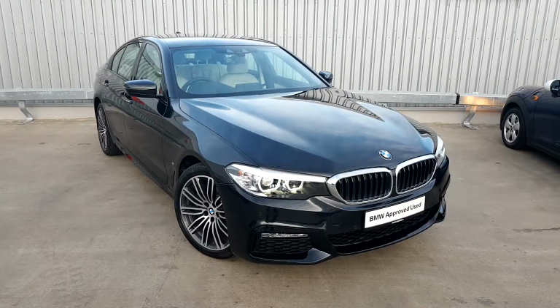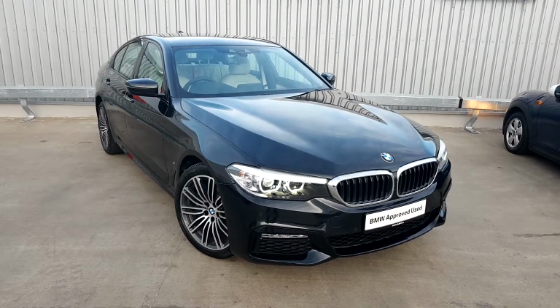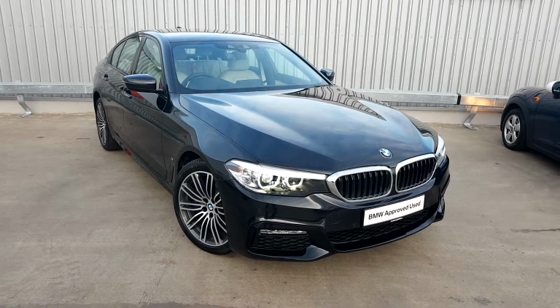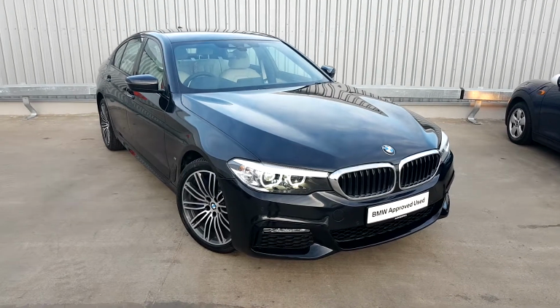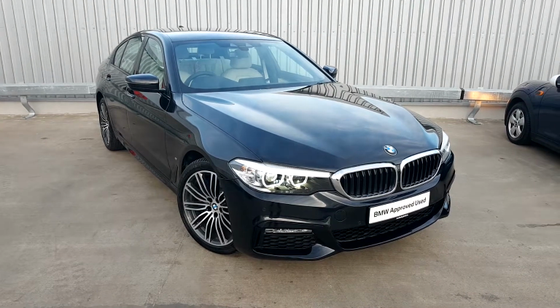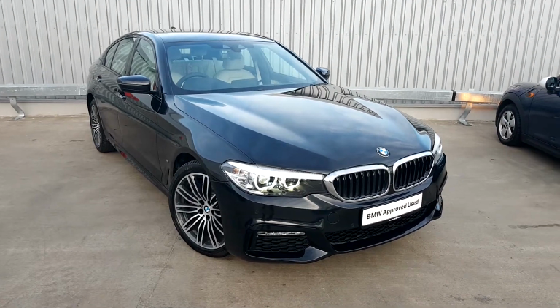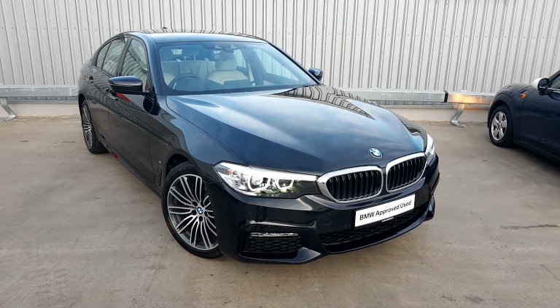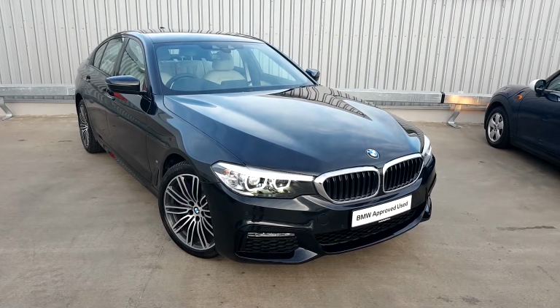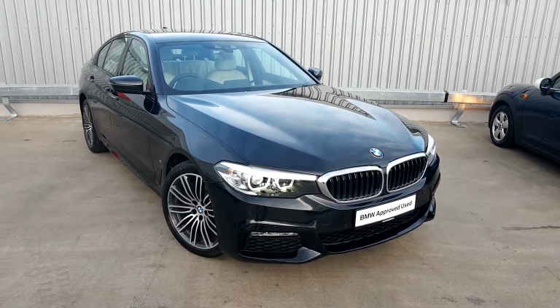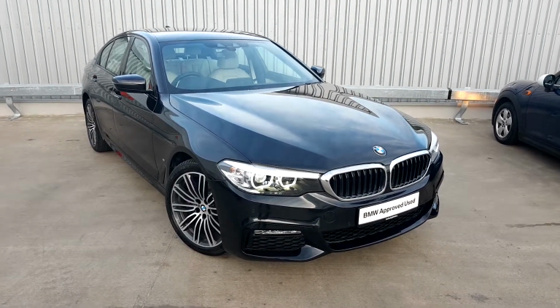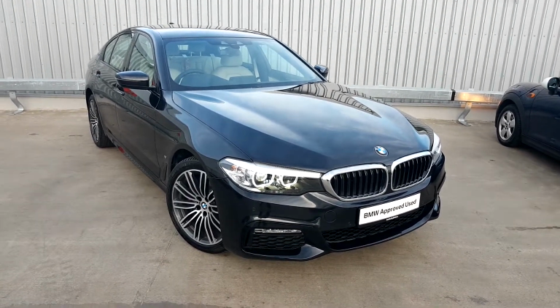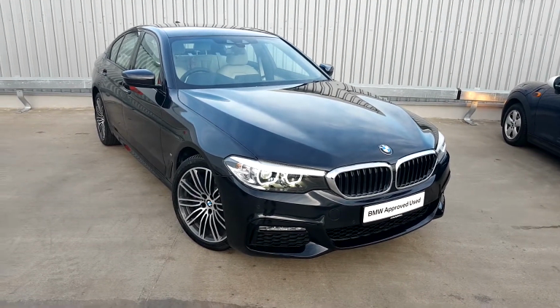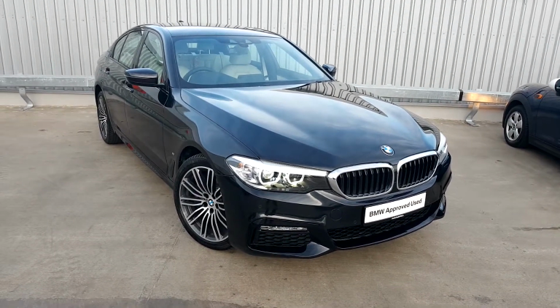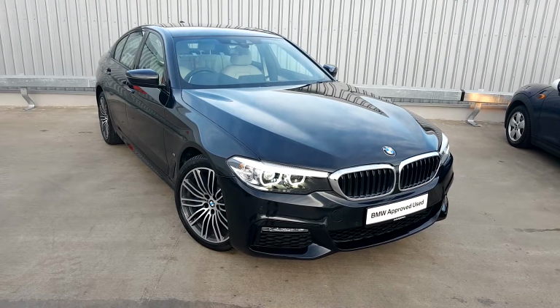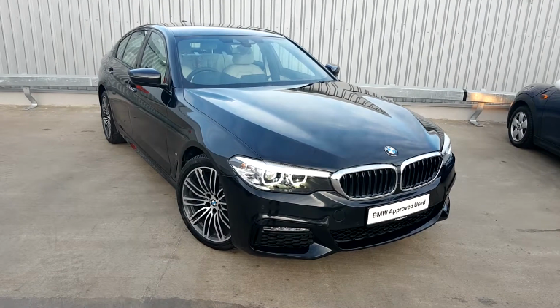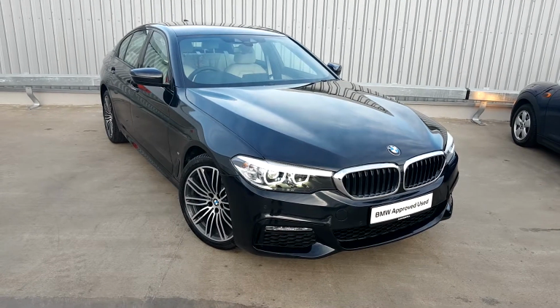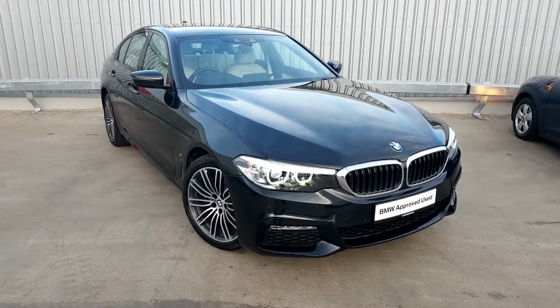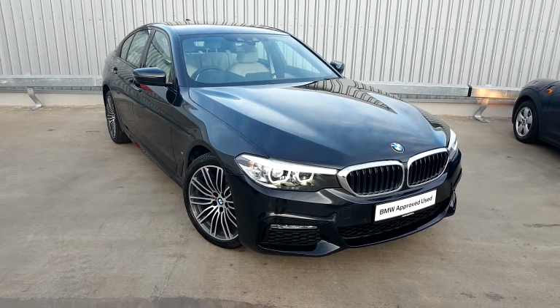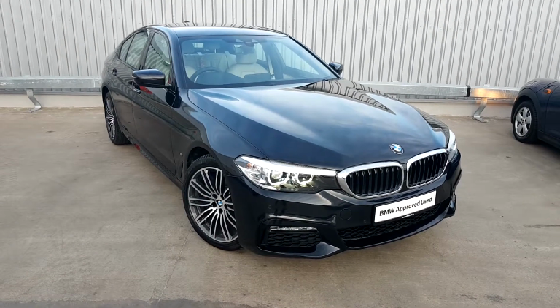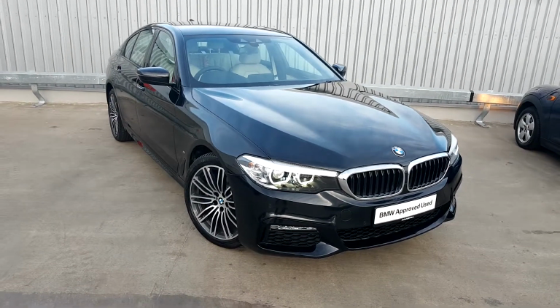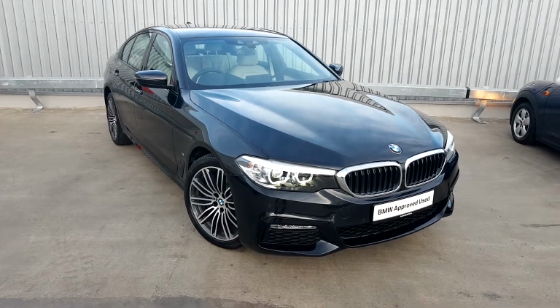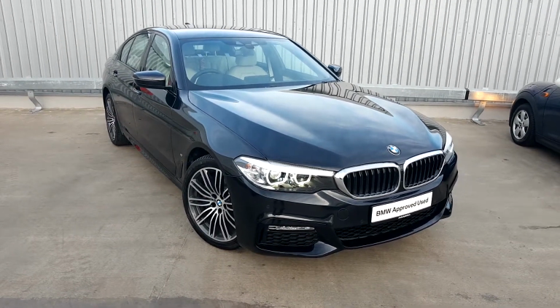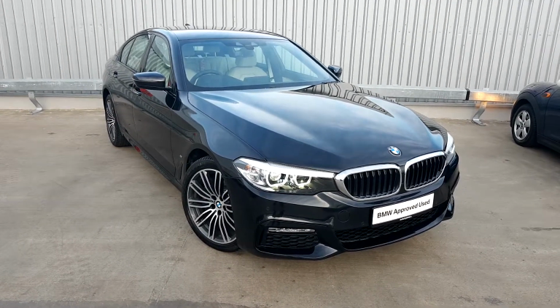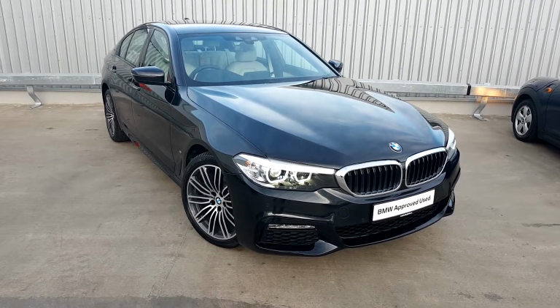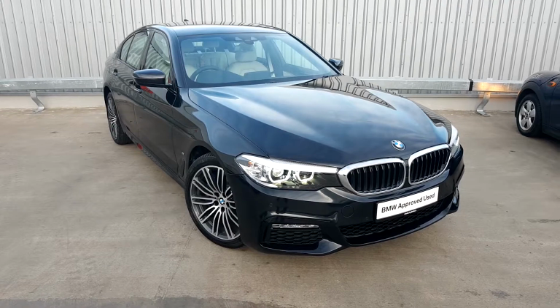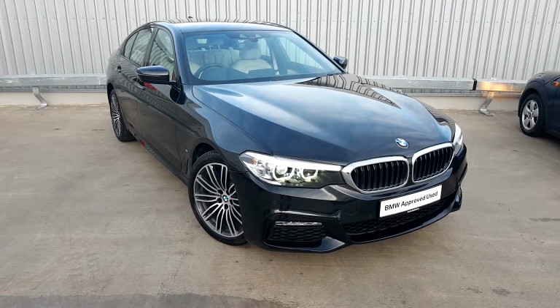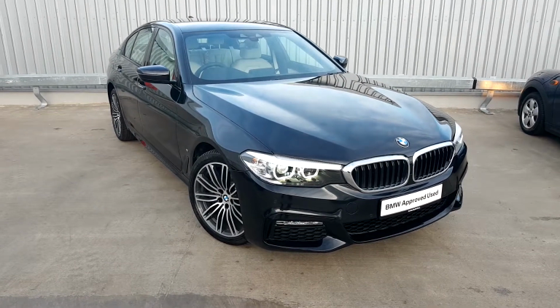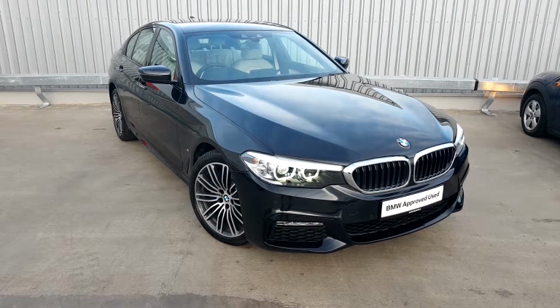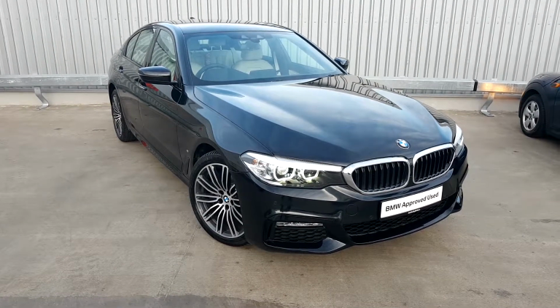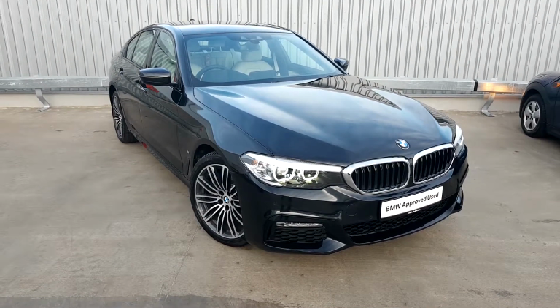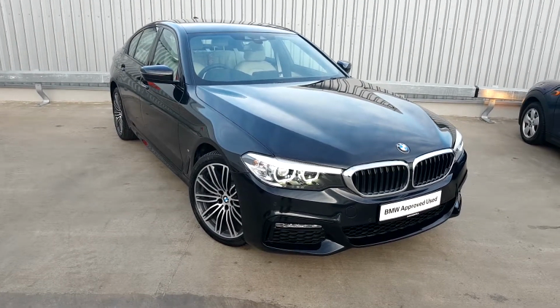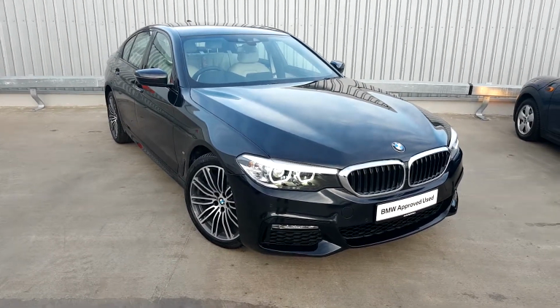If you'd like to know more about this car or any other car on our BMW approved used range, visit our website at joeduffy.ie forward slash BMW, or visit our new state of the art facility just off junction 5 on the M50, or call our sales team on 01864 7777.